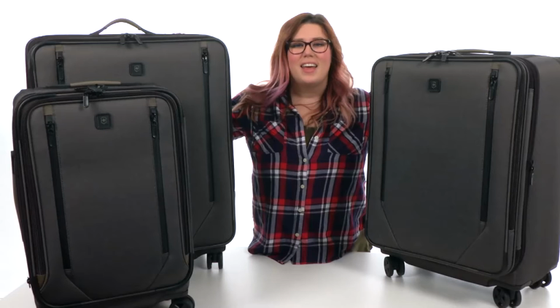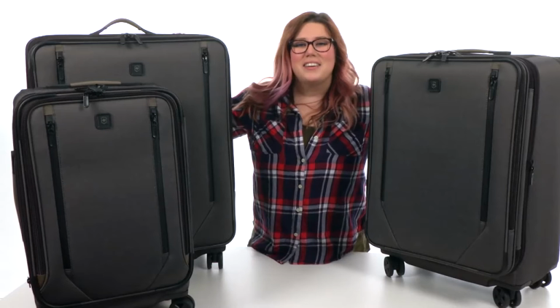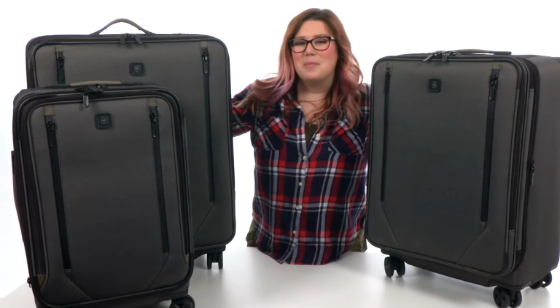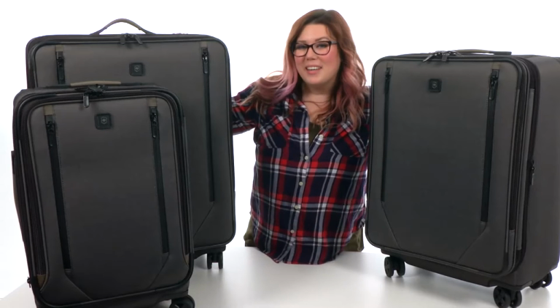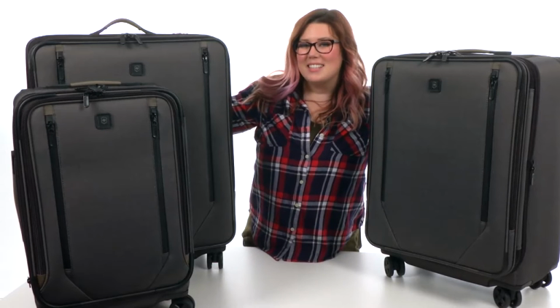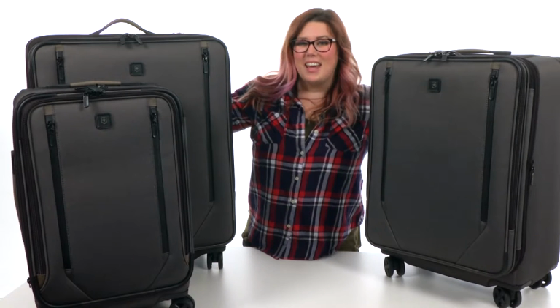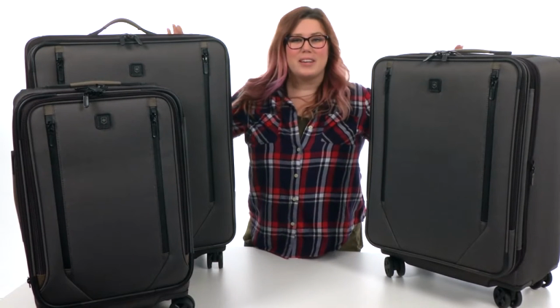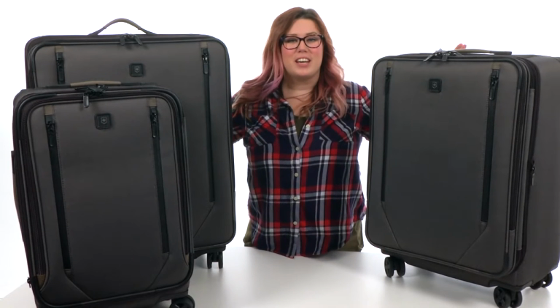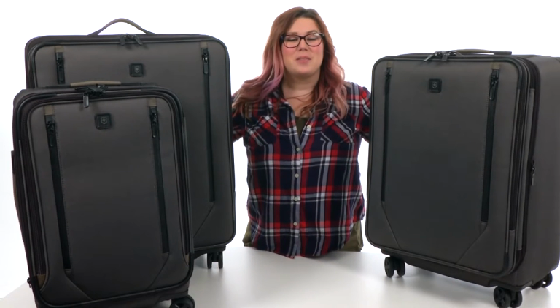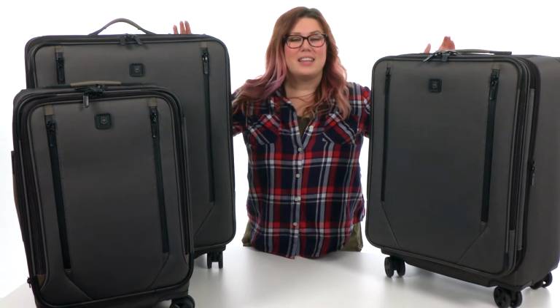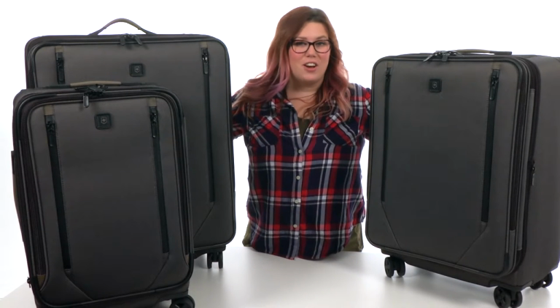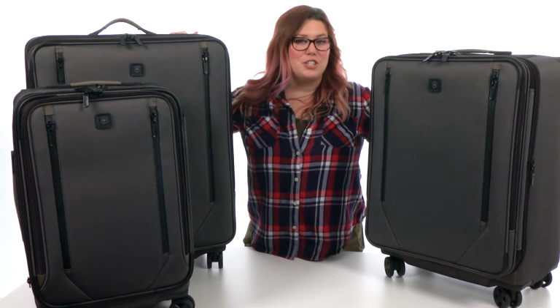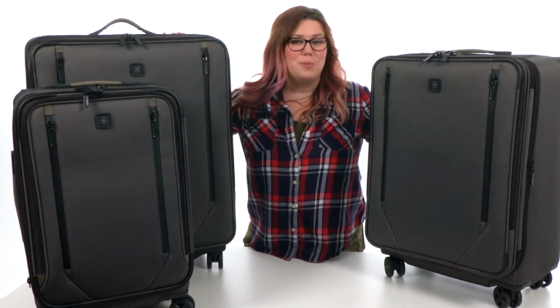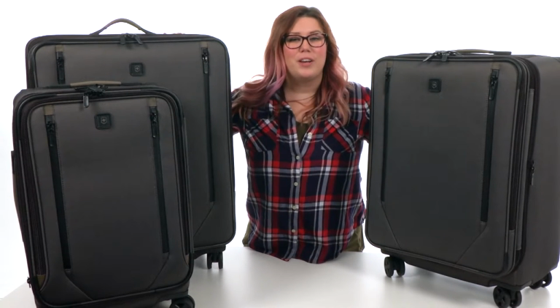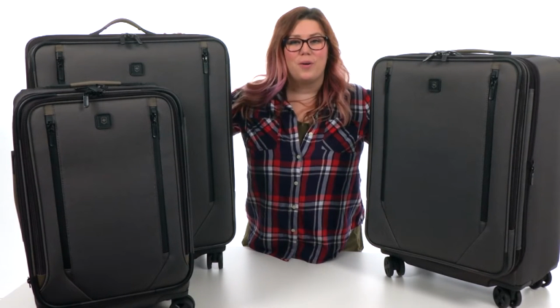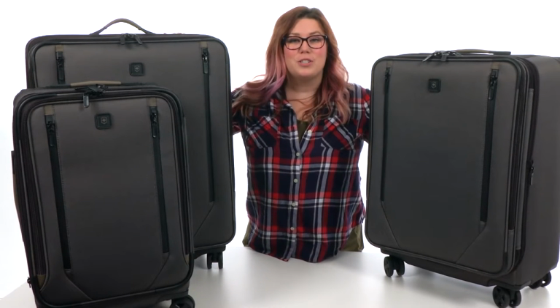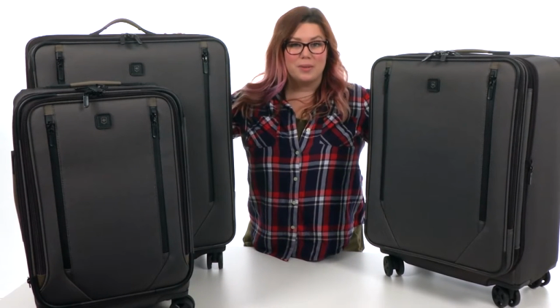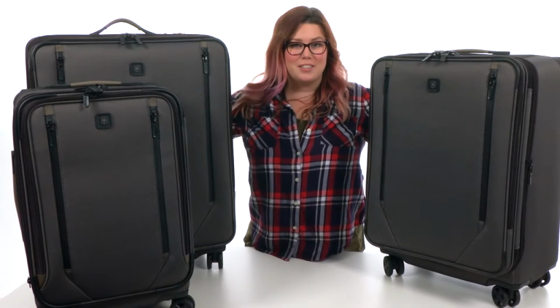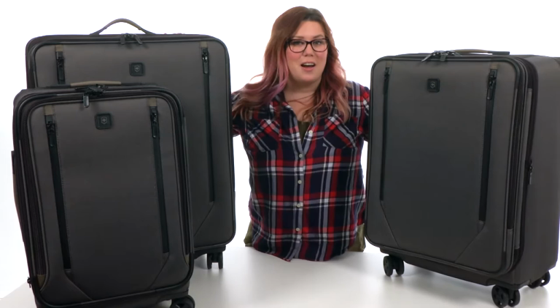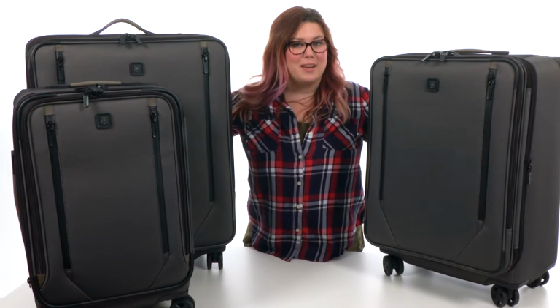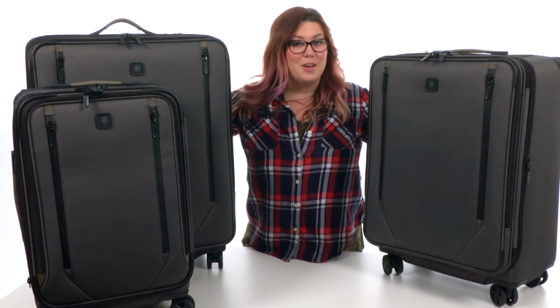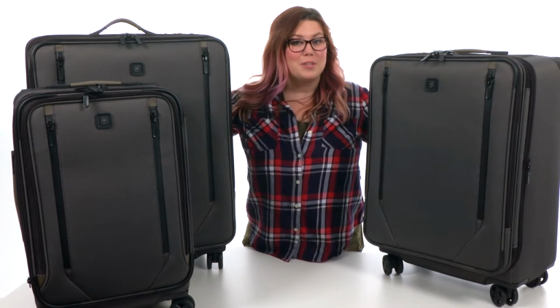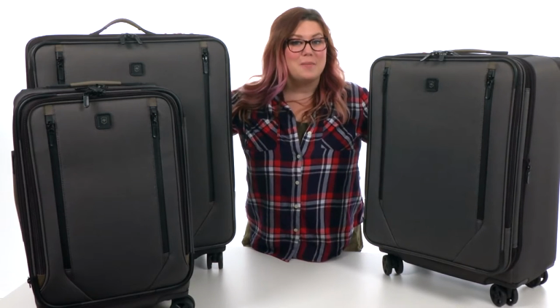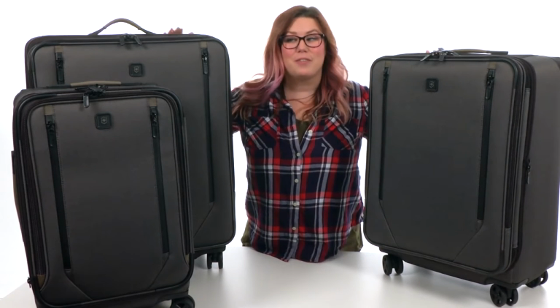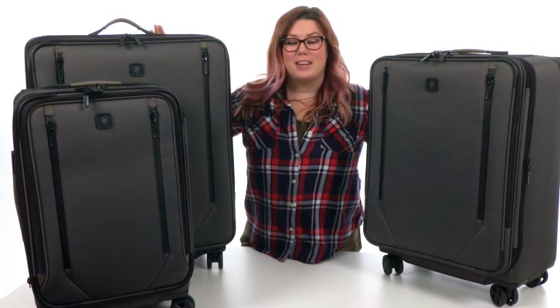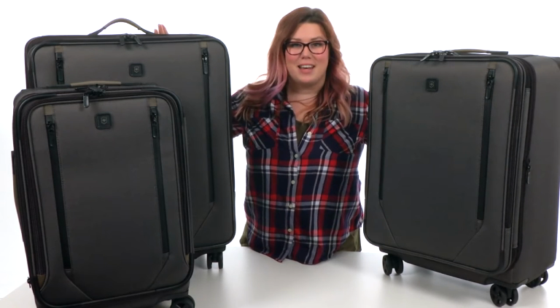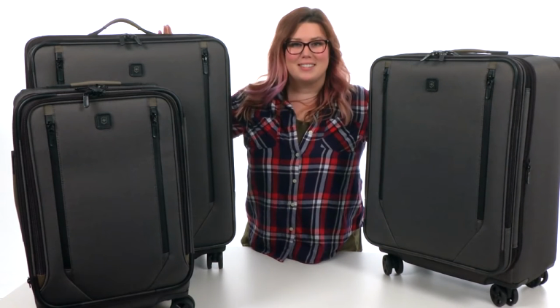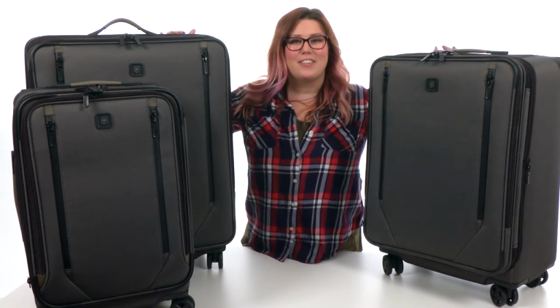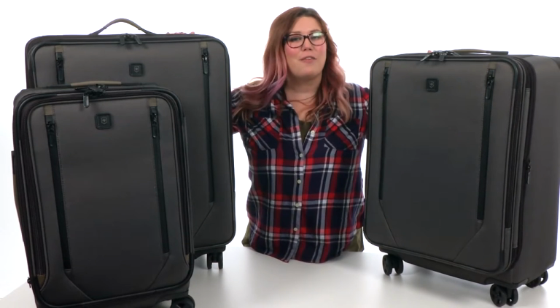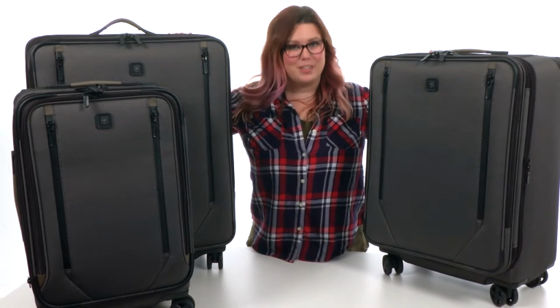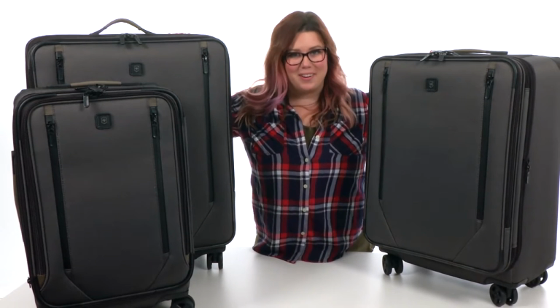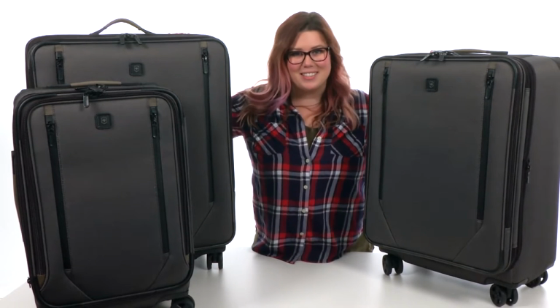Hey there, I'm Brooke and today we're going to check out the Lexicon 2.0 Dual Caster Uprights which come in a variety of sizes. They're all from Victorinox.